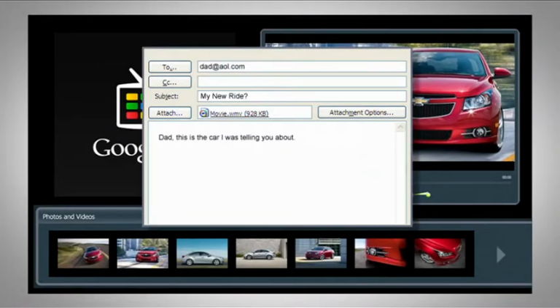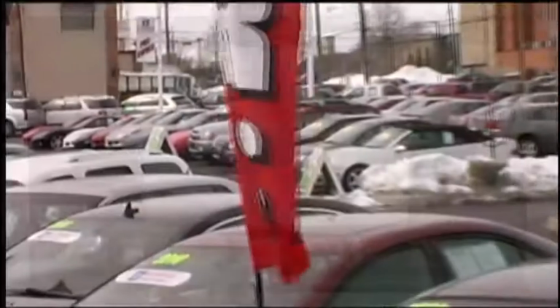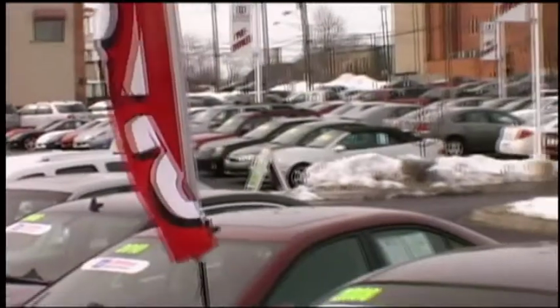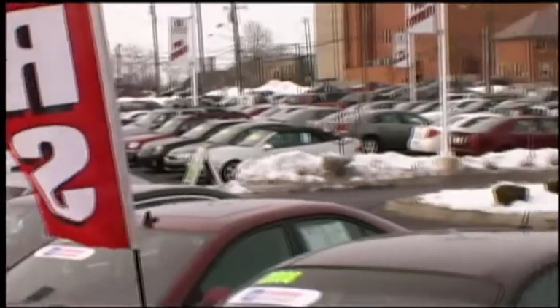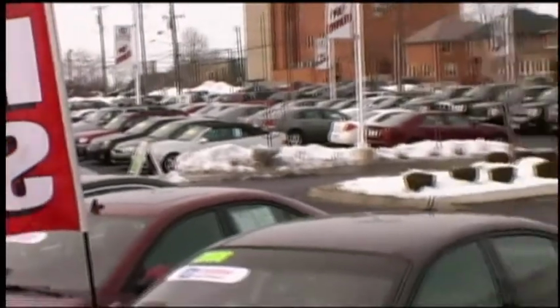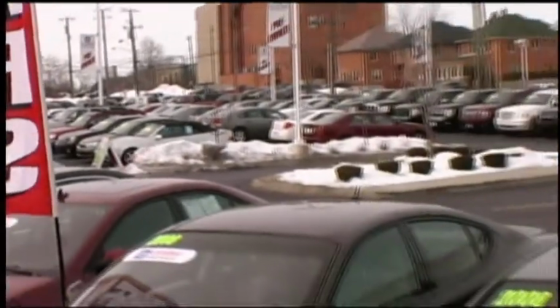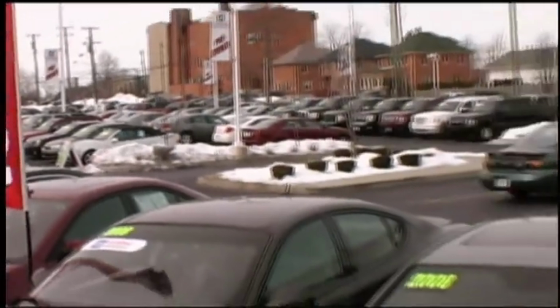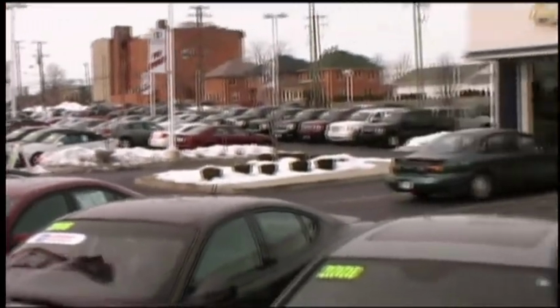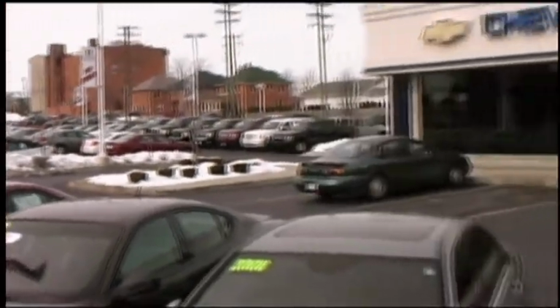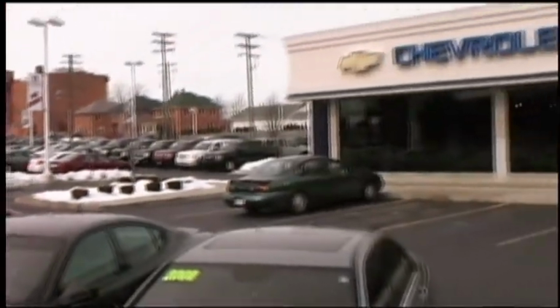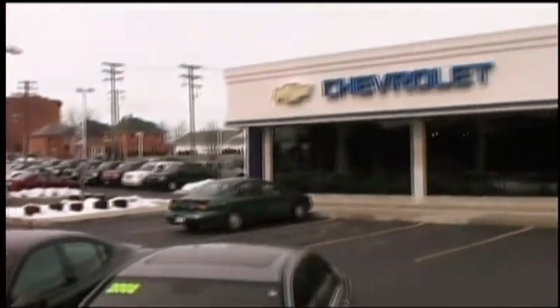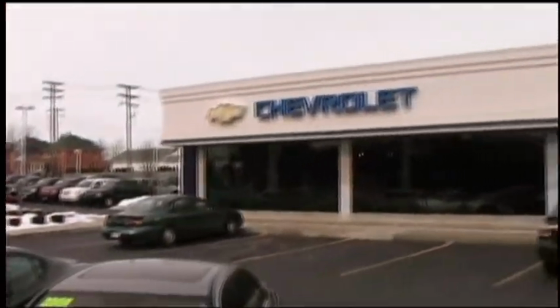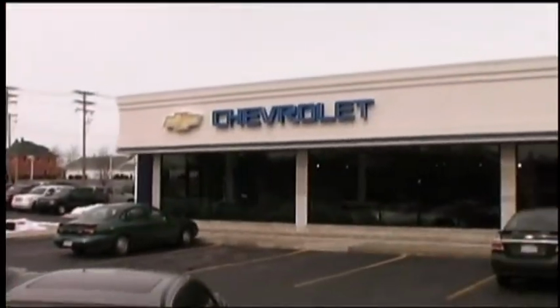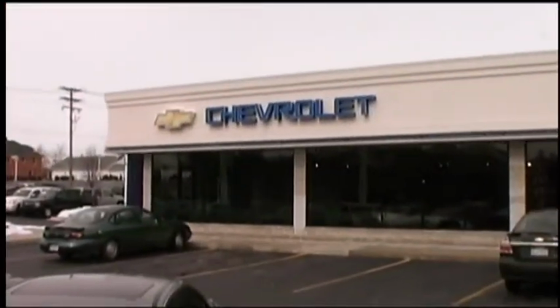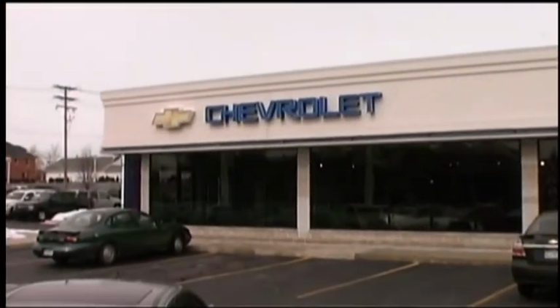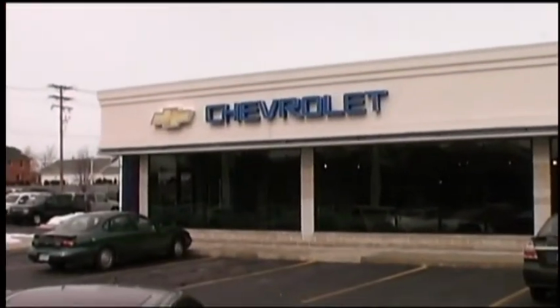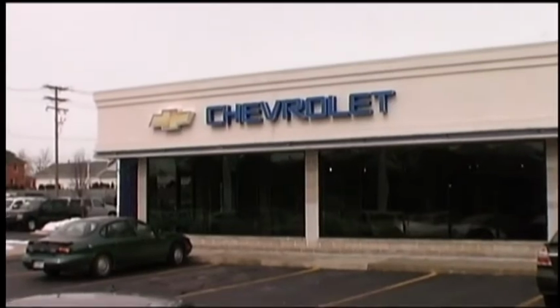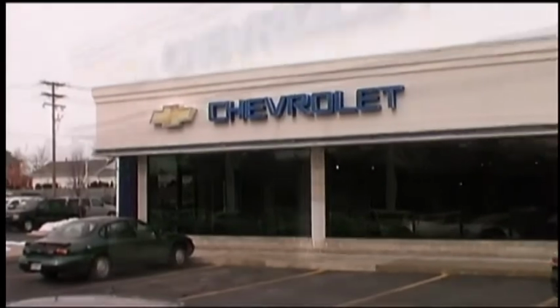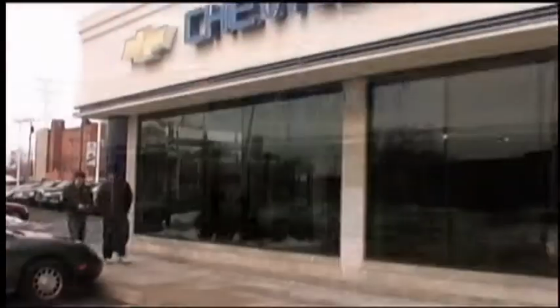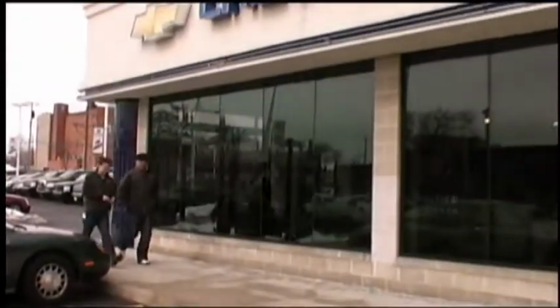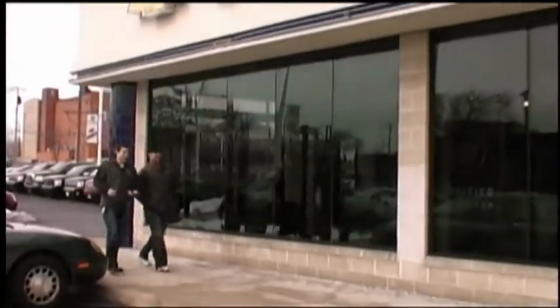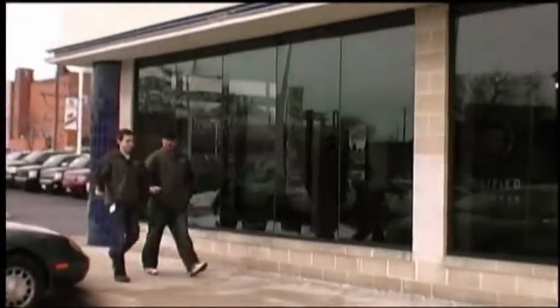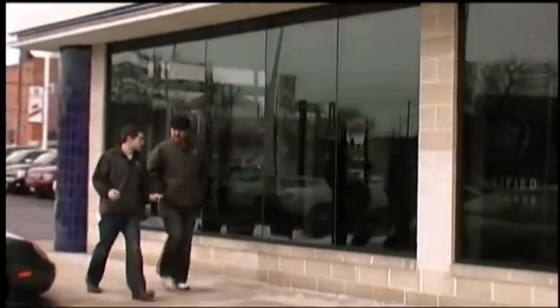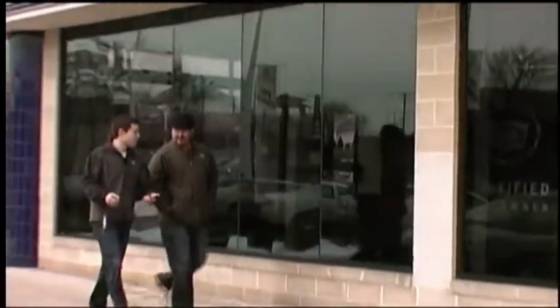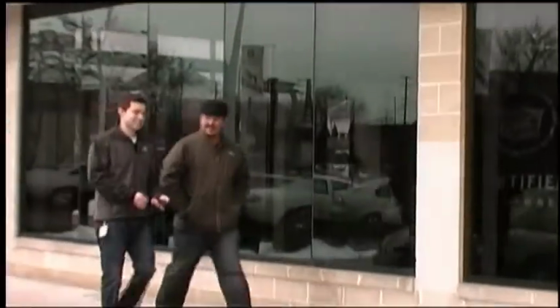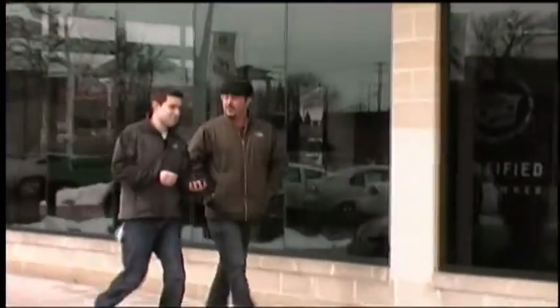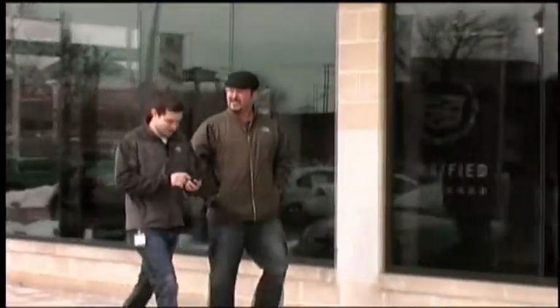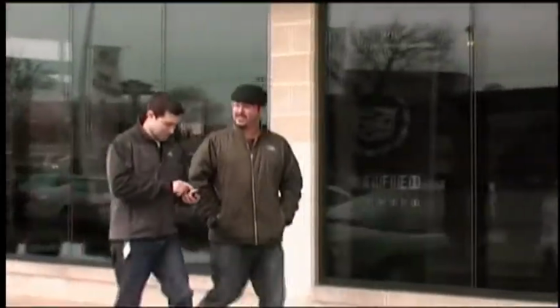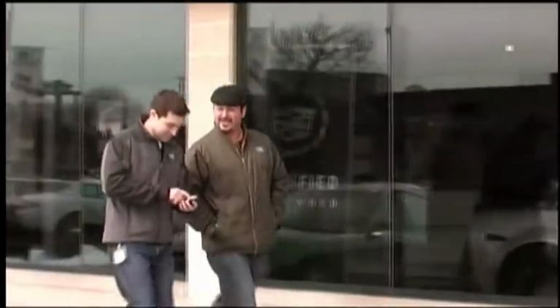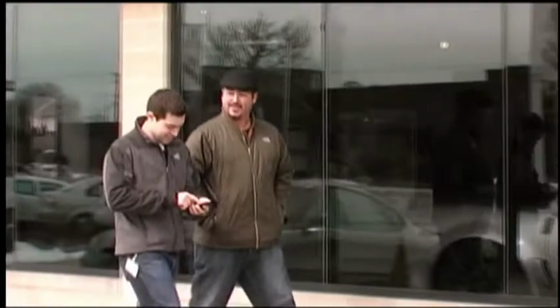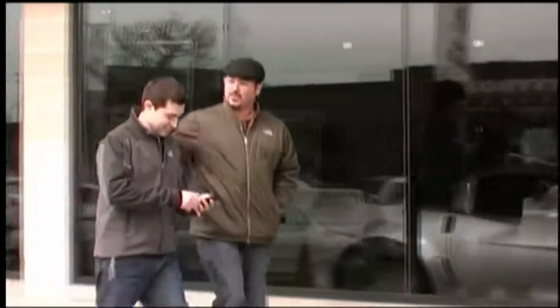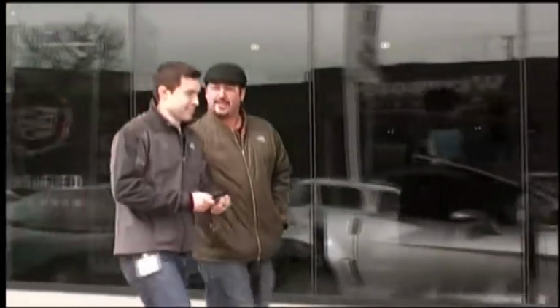Now that the parents are on board, we include them at the next level of customization — the dealership. Our potential buyer, in anticipation of this trip, has already sent his augmented reality configuration to the dealership.